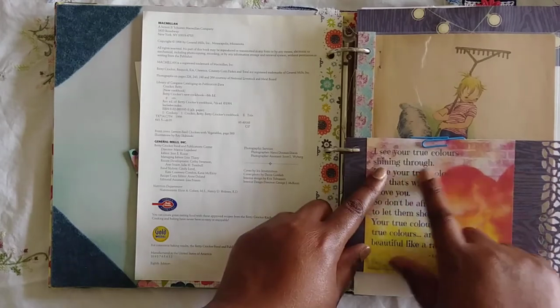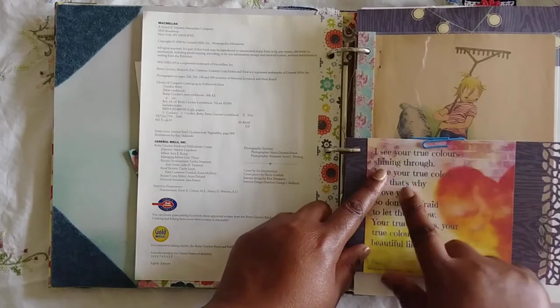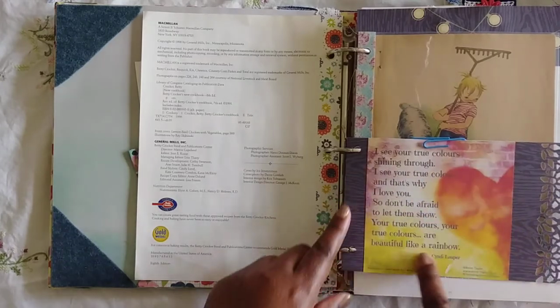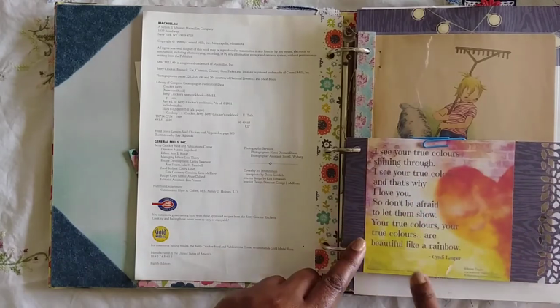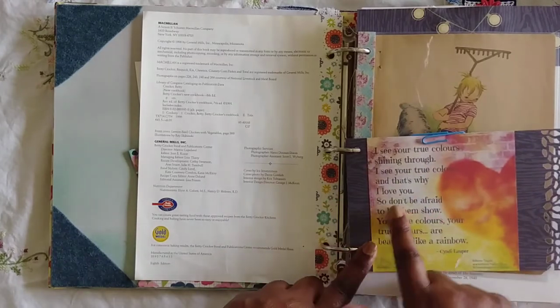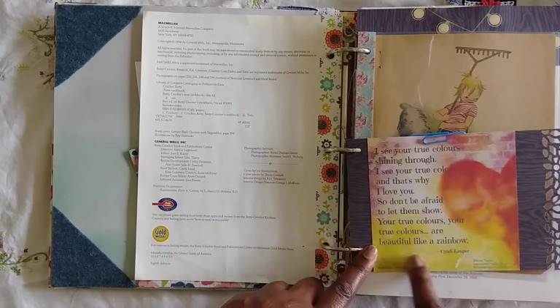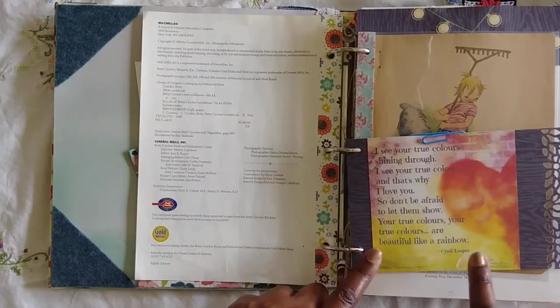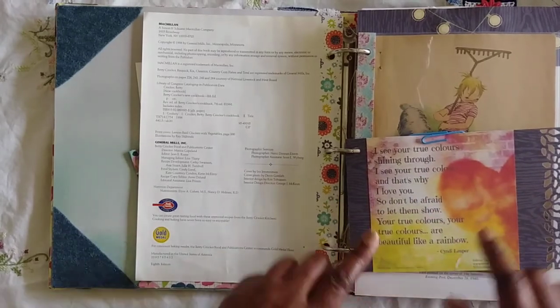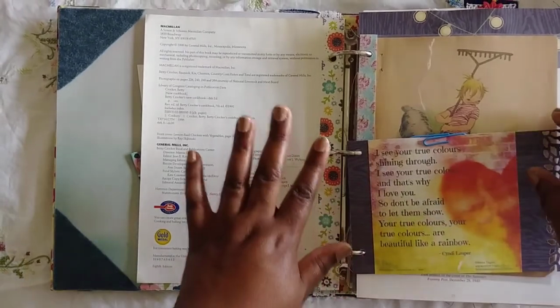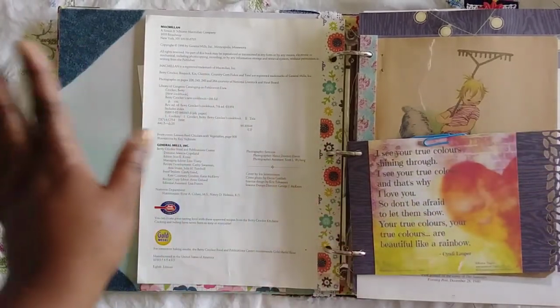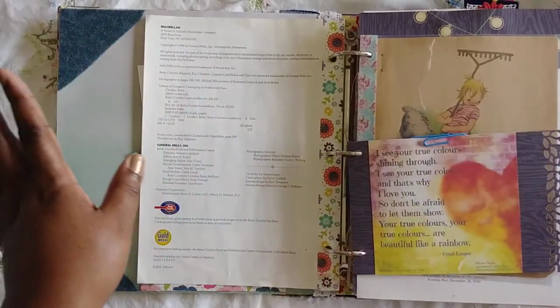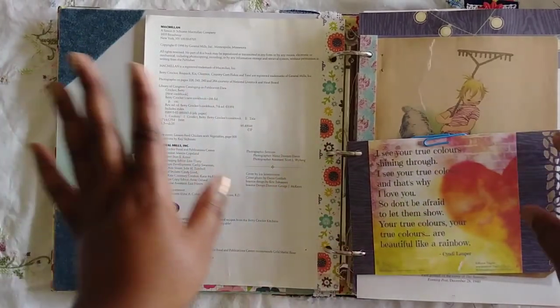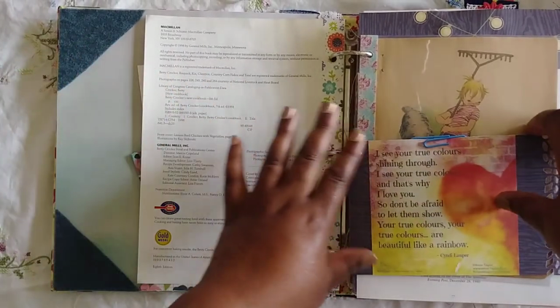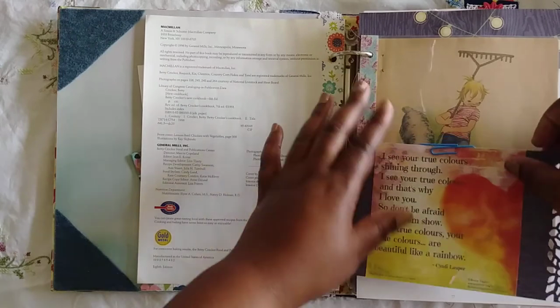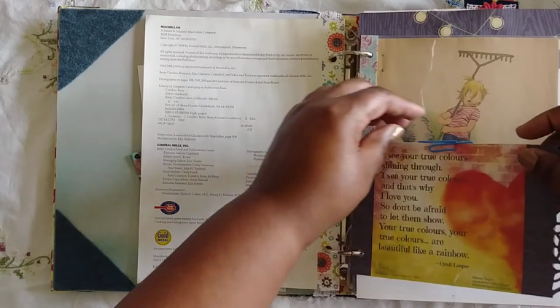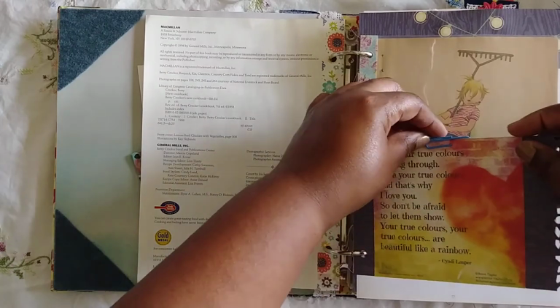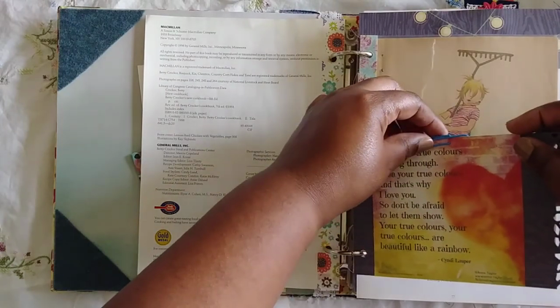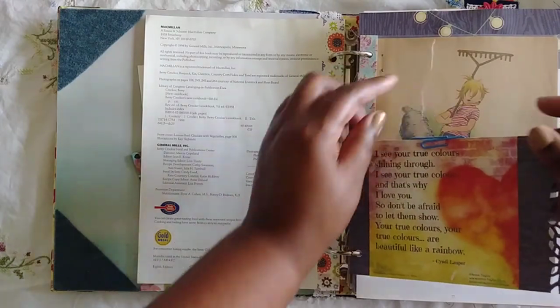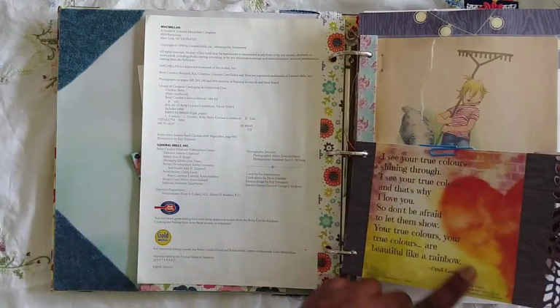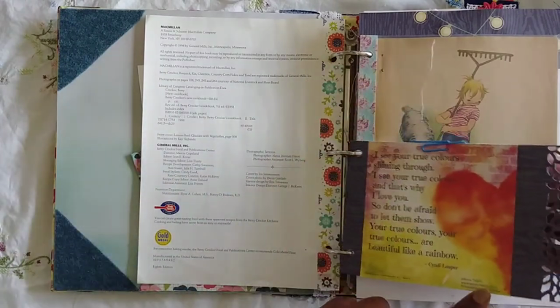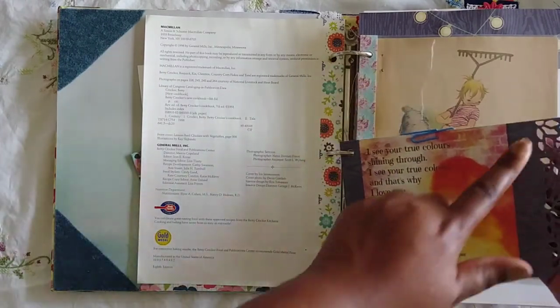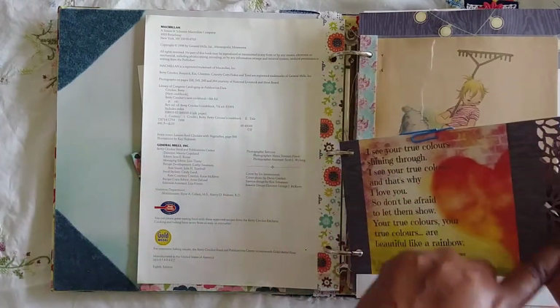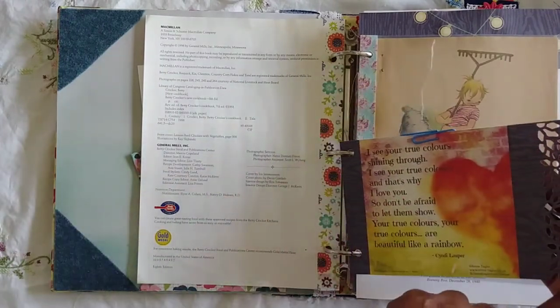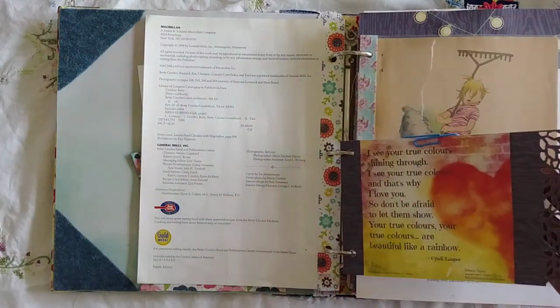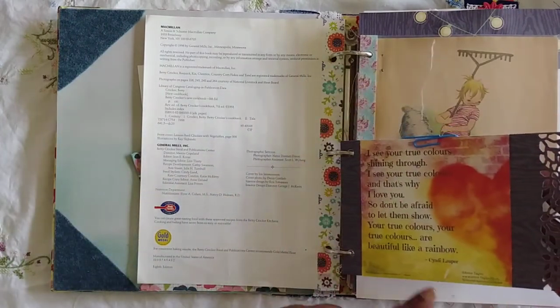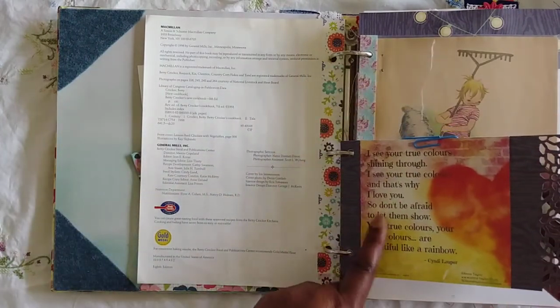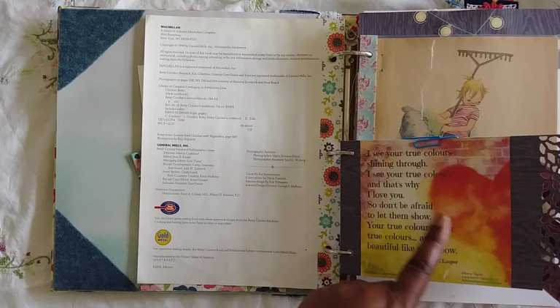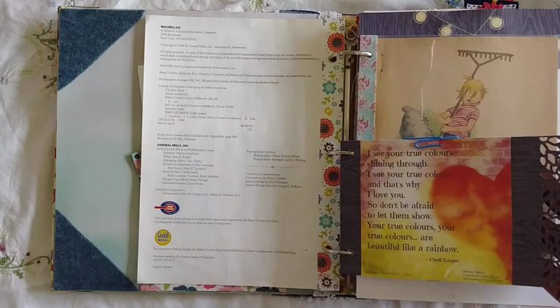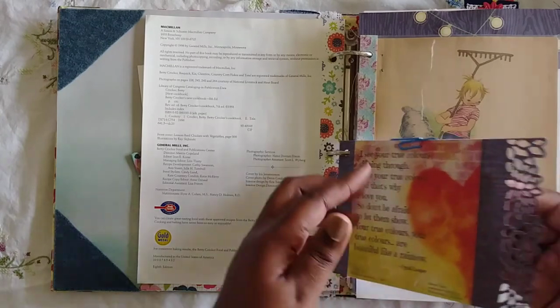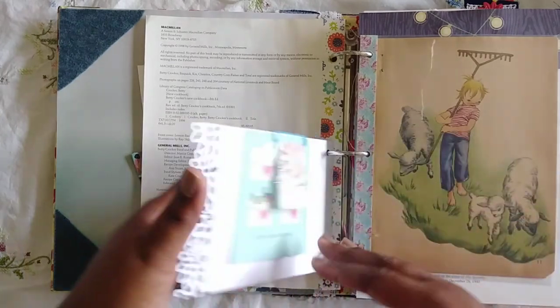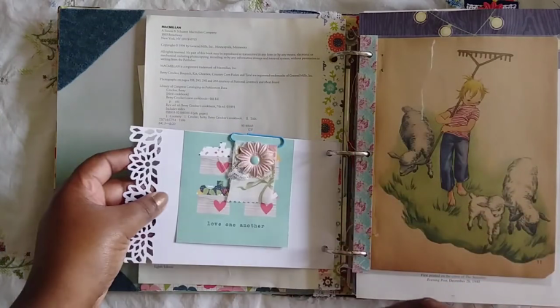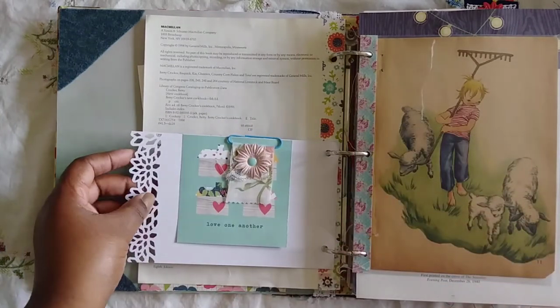Because of the whole True Colors song, I found this on Pinterest — it has some of the lyrics from the Cyndi Lauper song. I won't read it to you, but I just used my punch to make a decorative edge. I thought that was really cute to add in there.